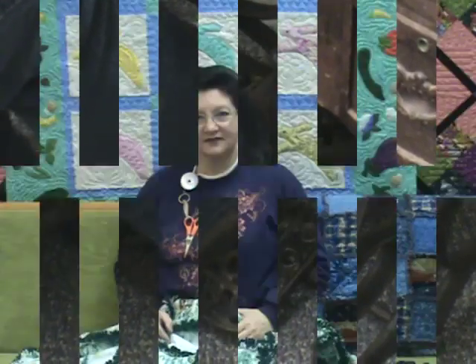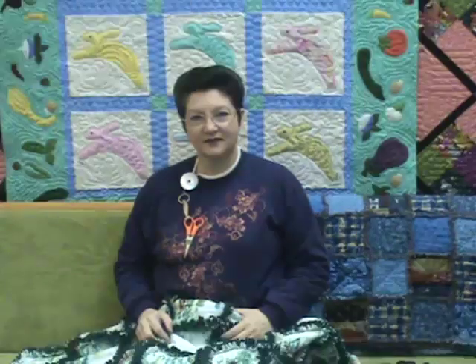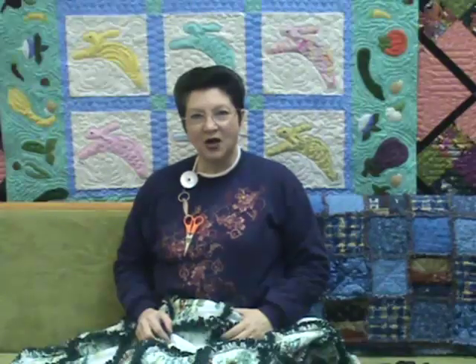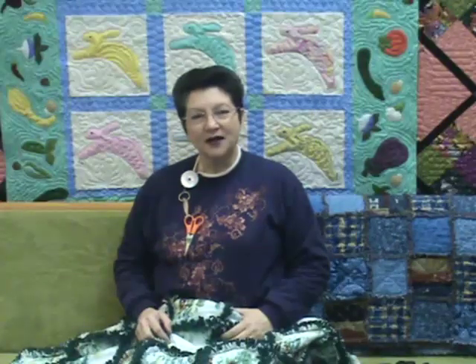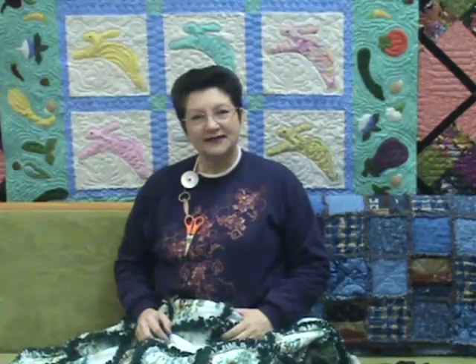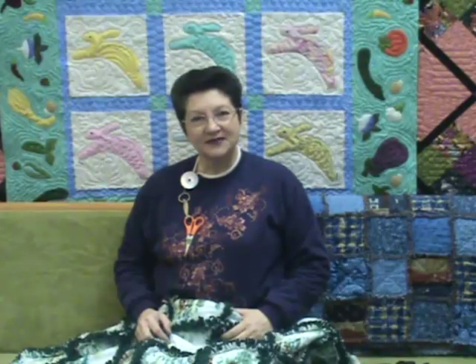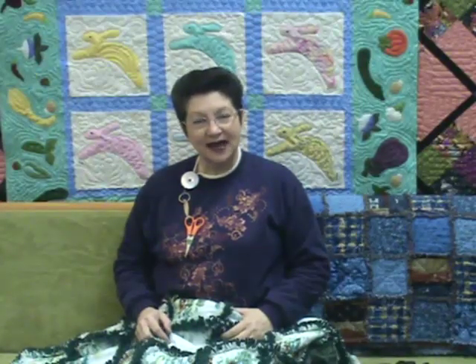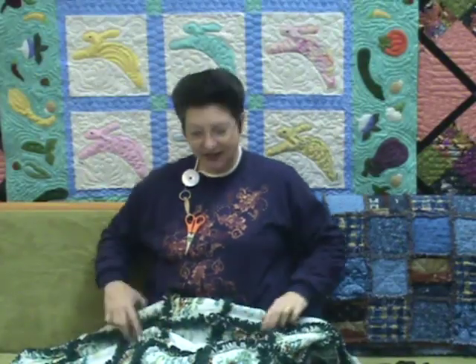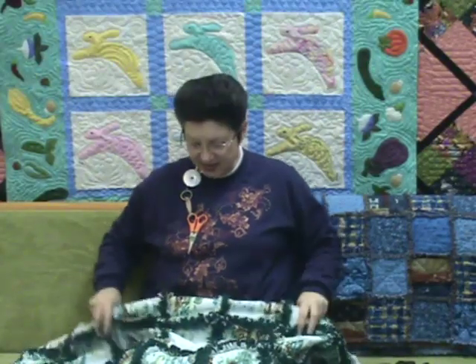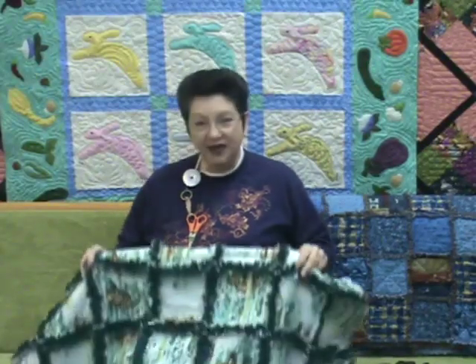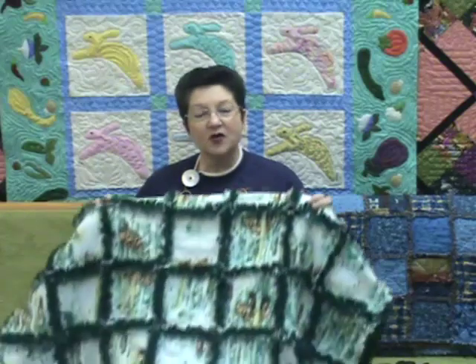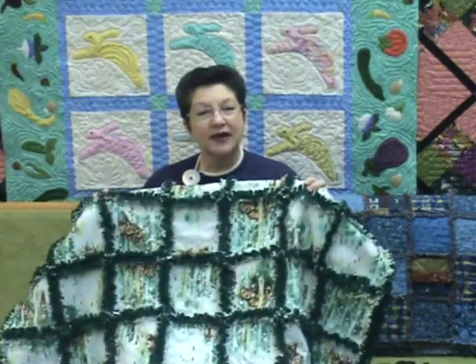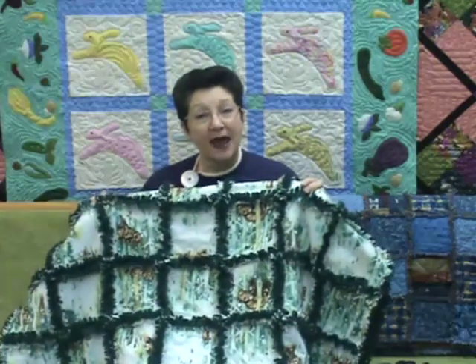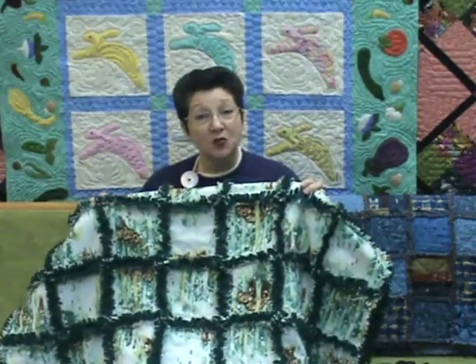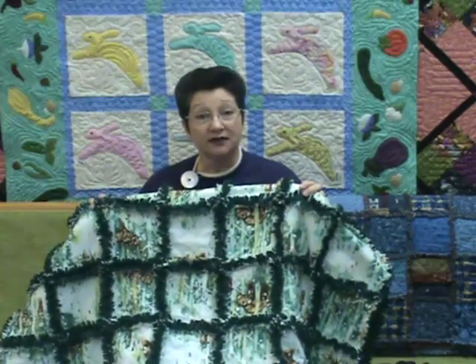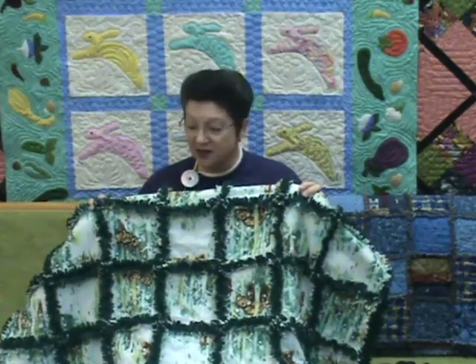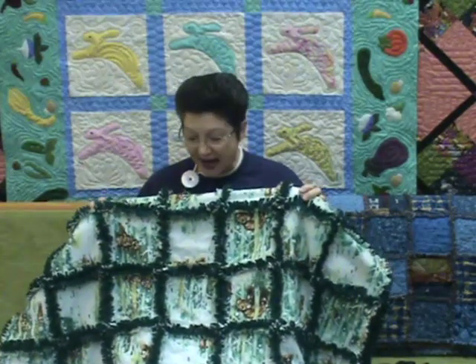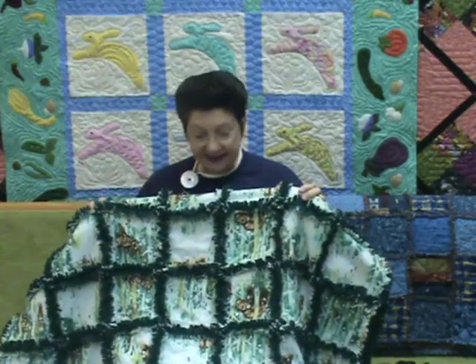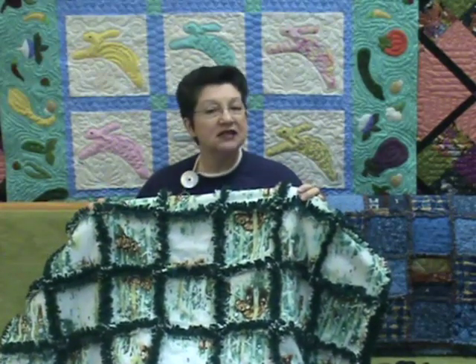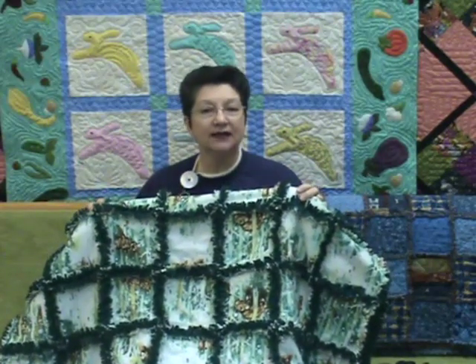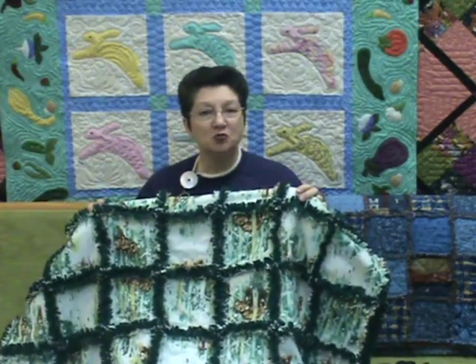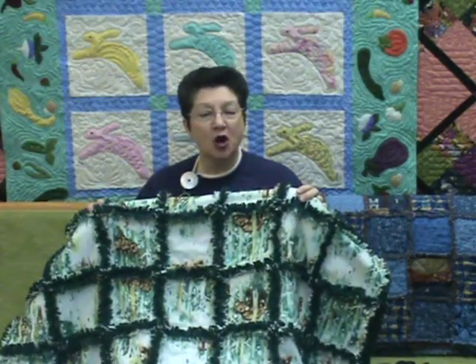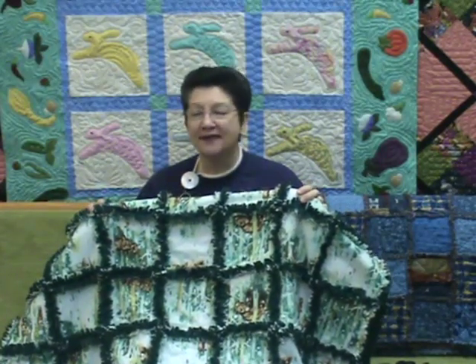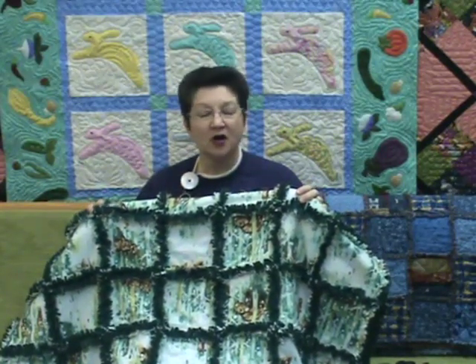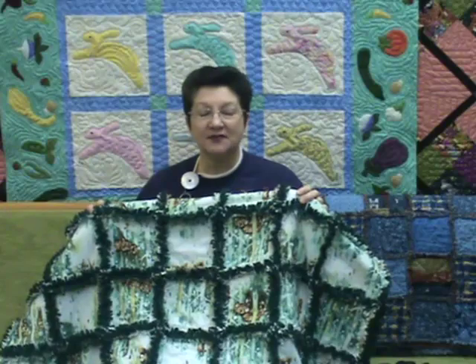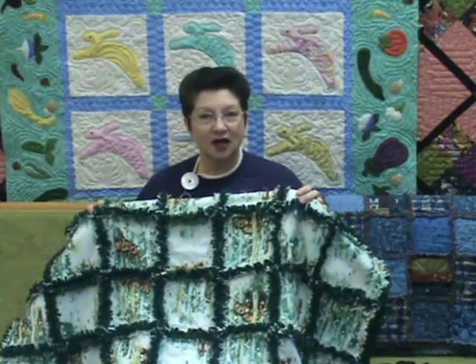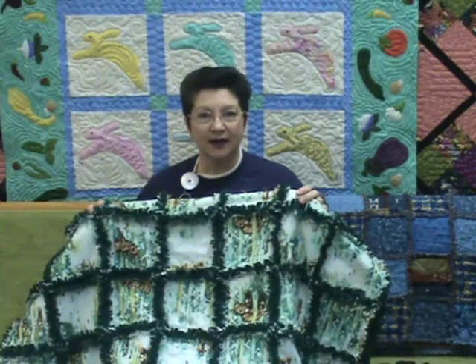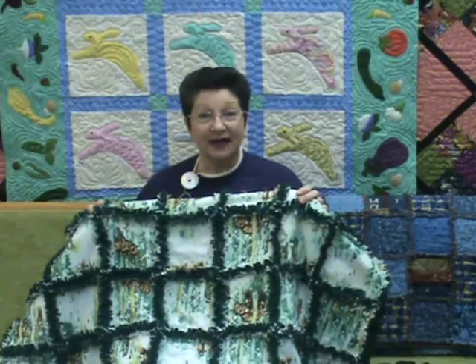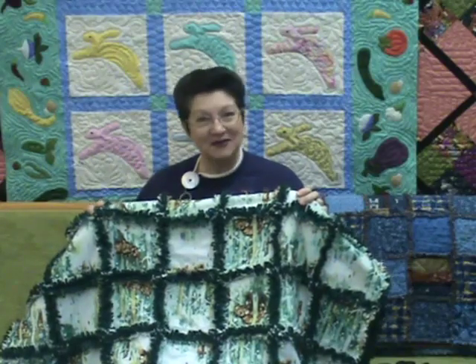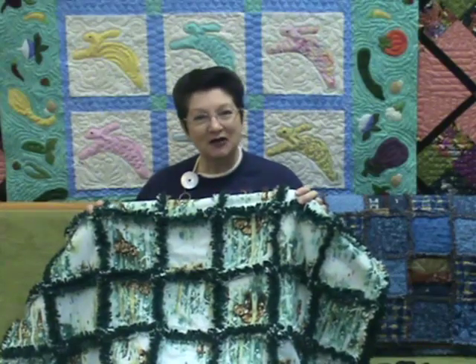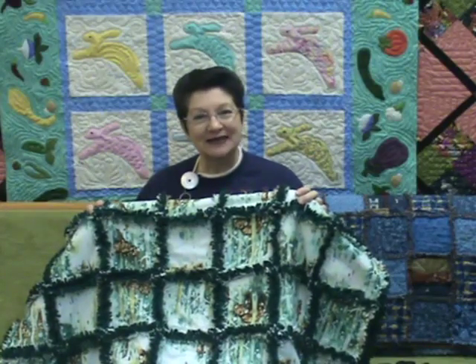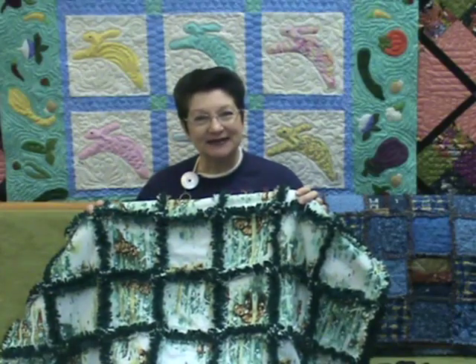Welcome to Designs by Diane. Today we're going to make a rag quilt. They're nice and snuggly and warm and they work up so quickly. Come along and let's get busy.